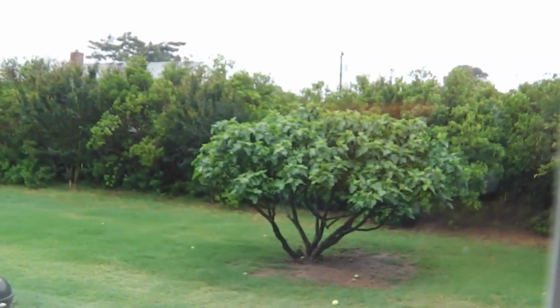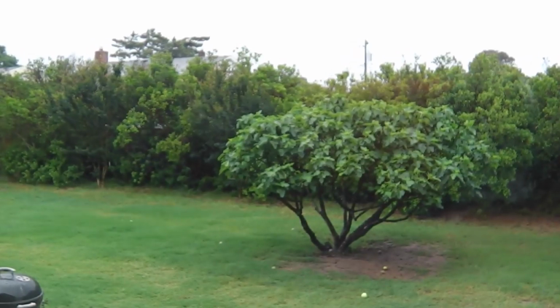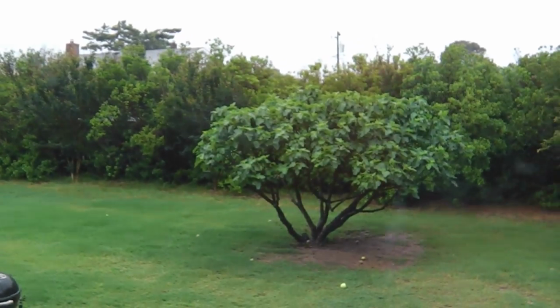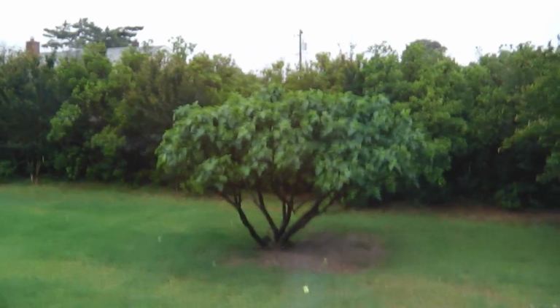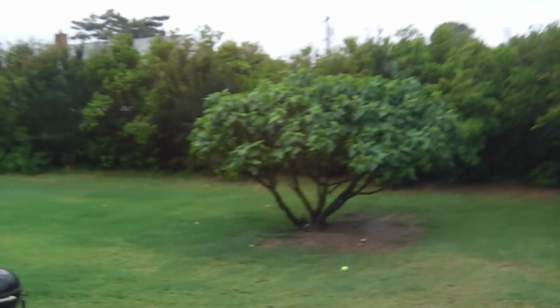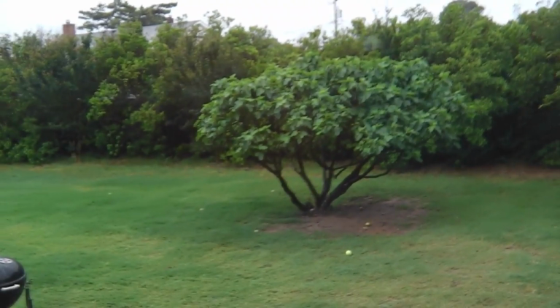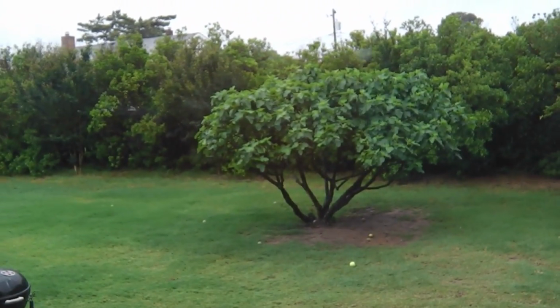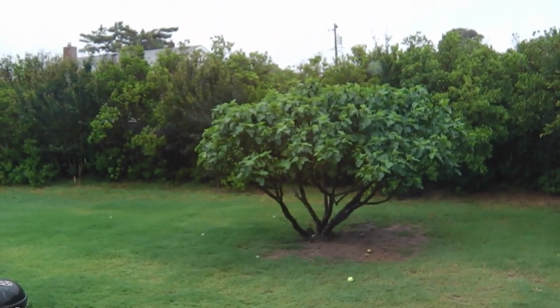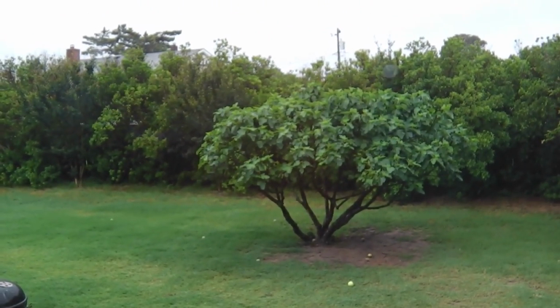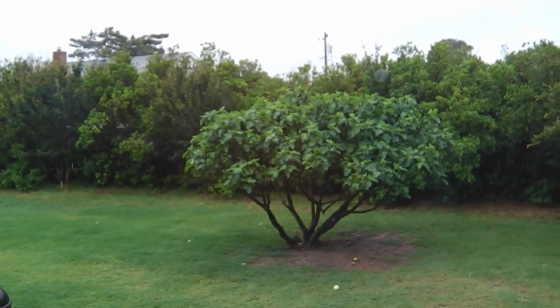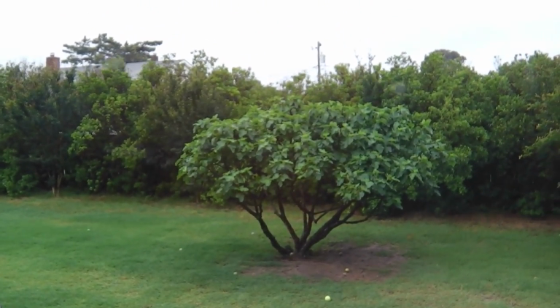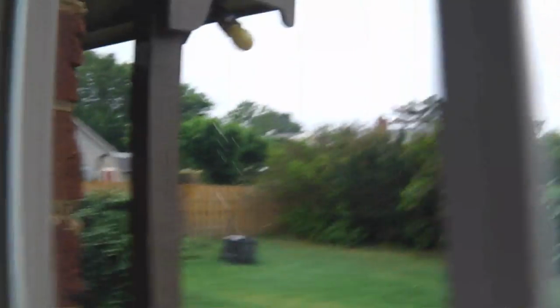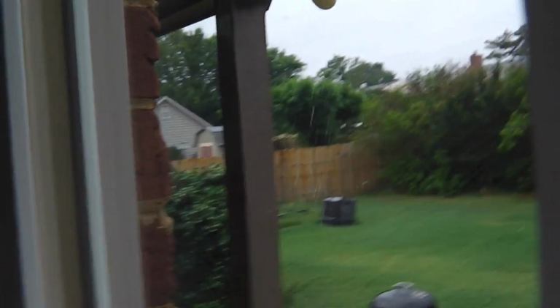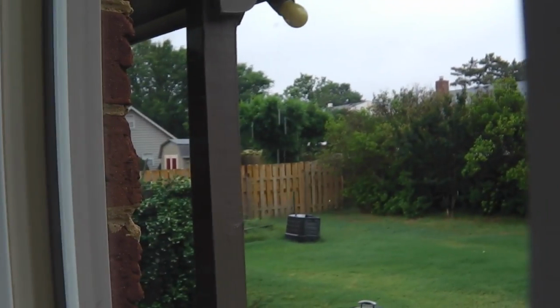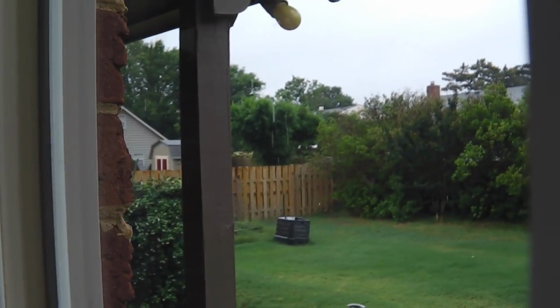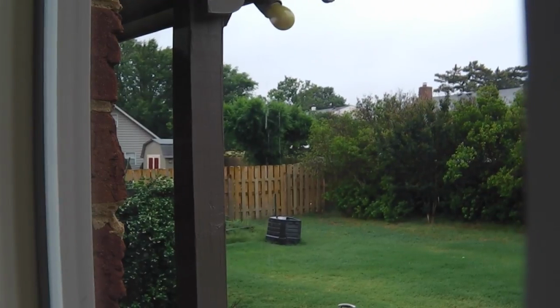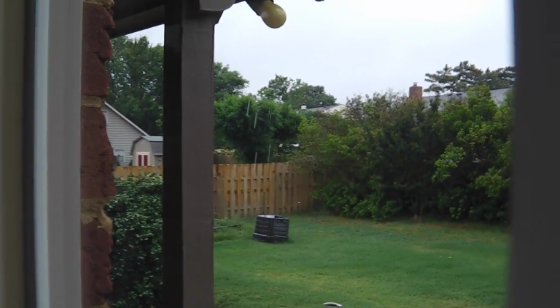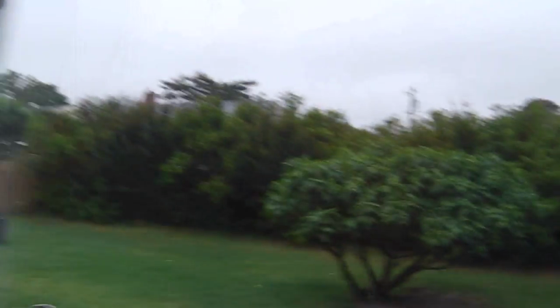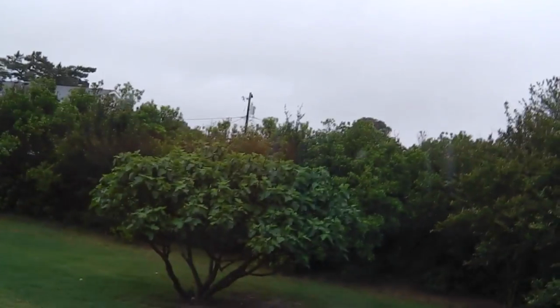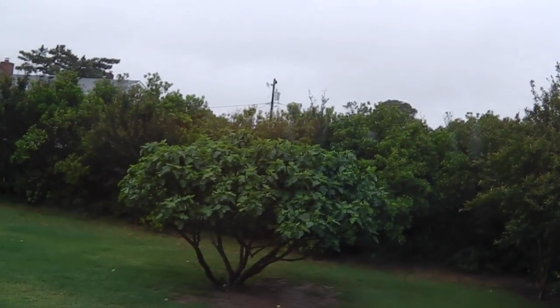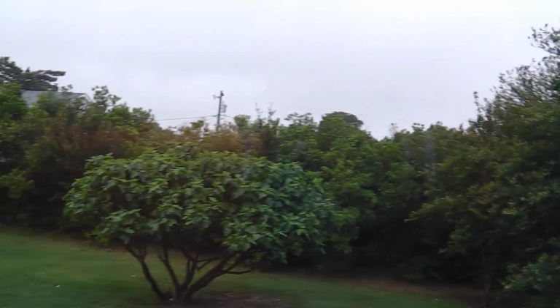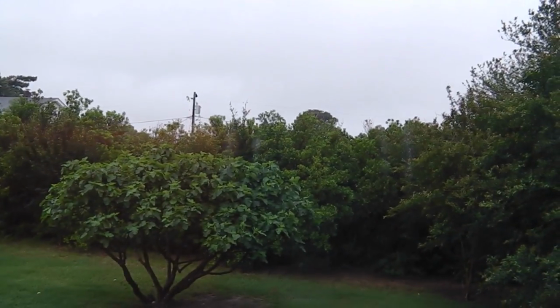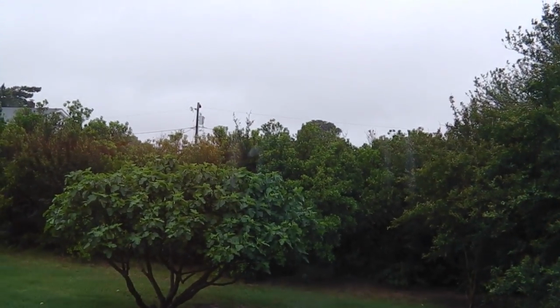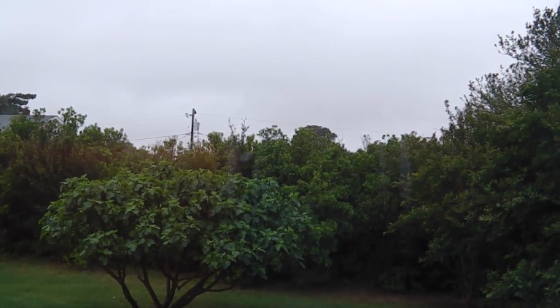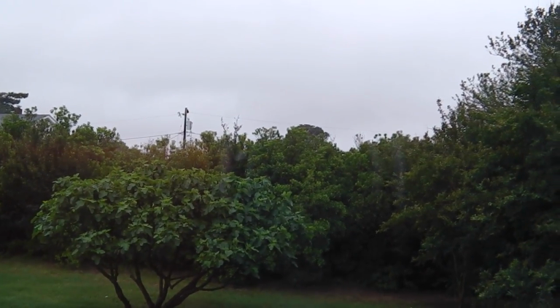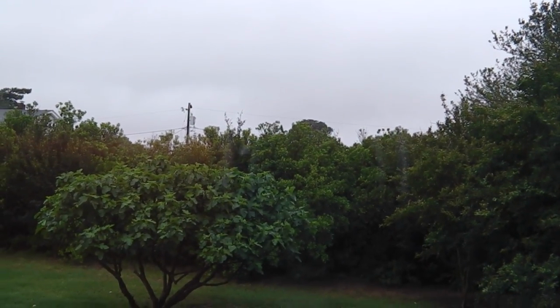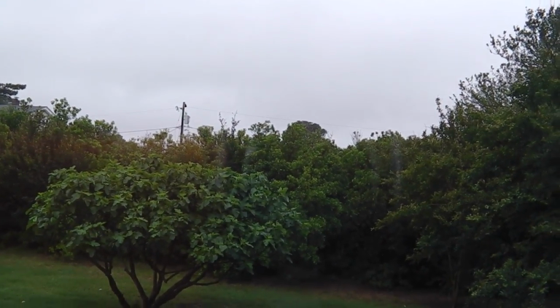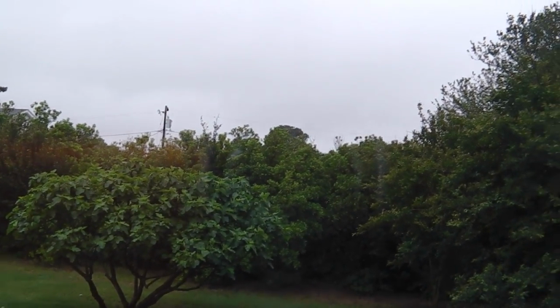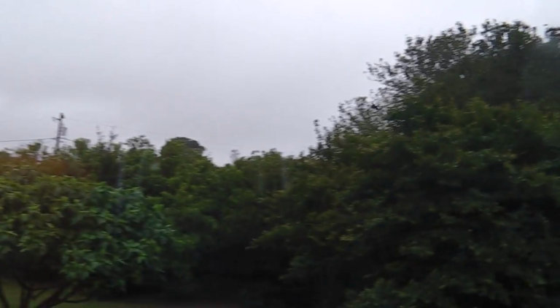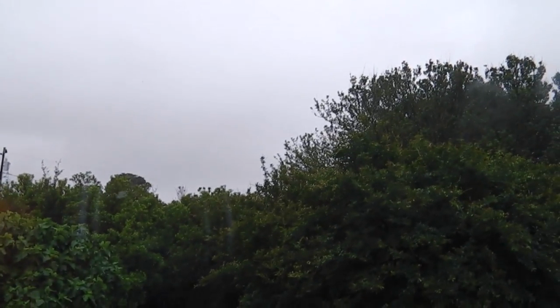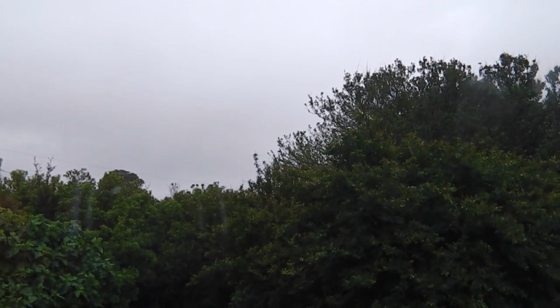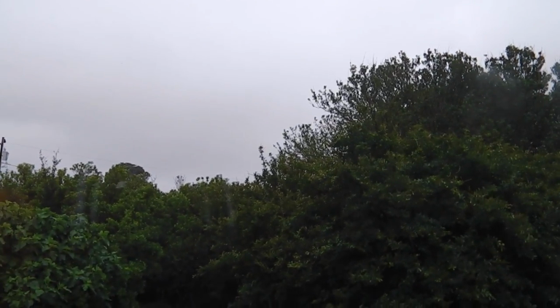Well, we're still having rain. Nothing hard, but it's still raining. It rains hard and drops off in spurts. Not much wind, a little bit.